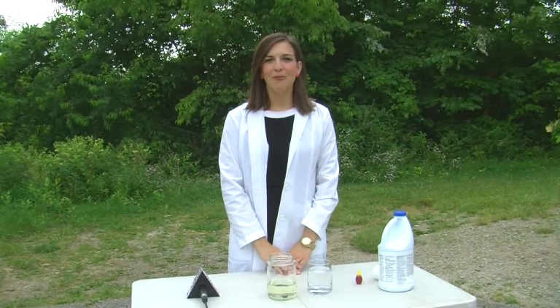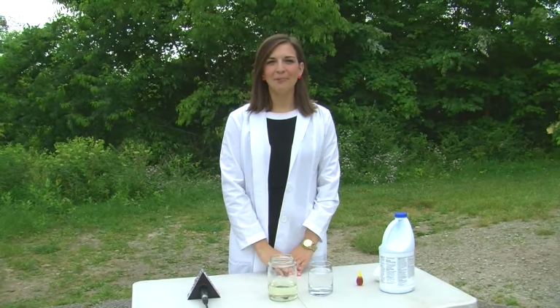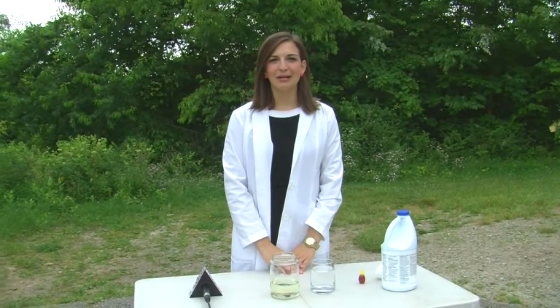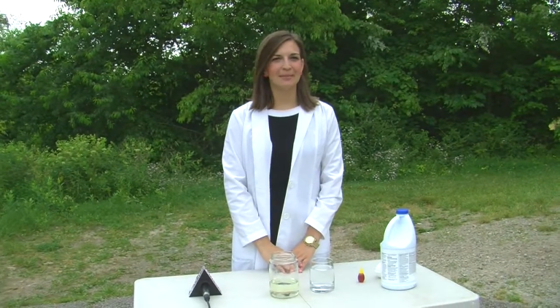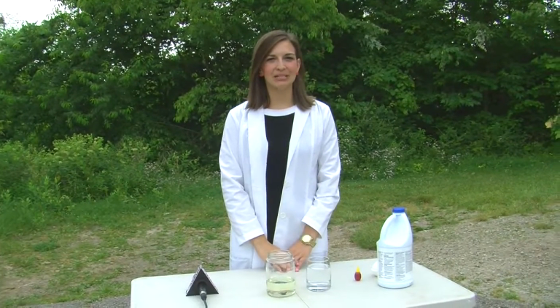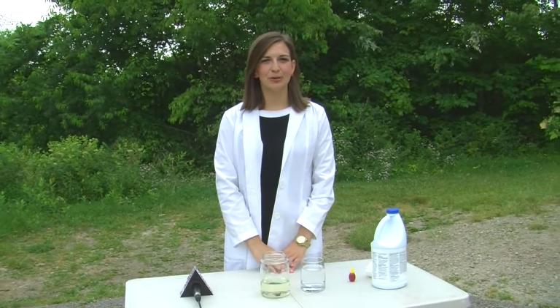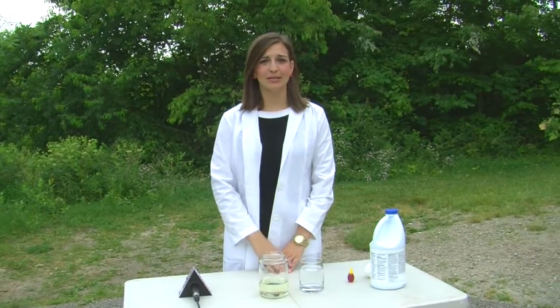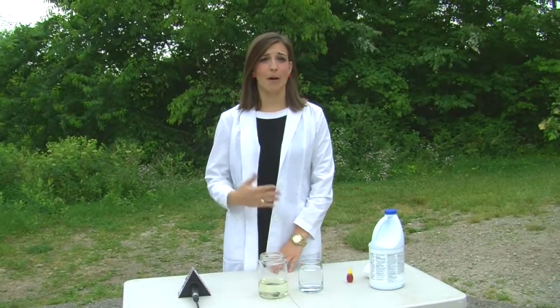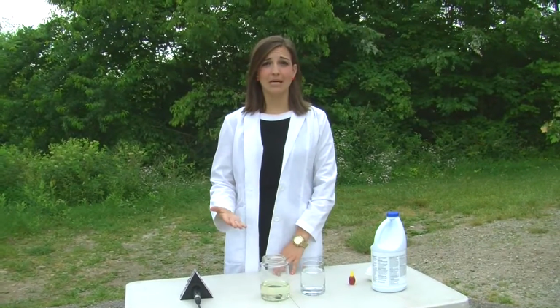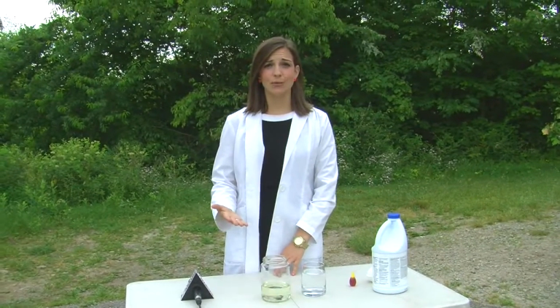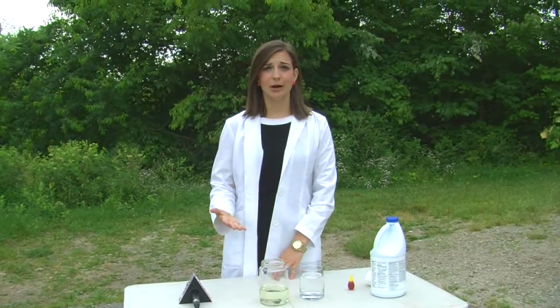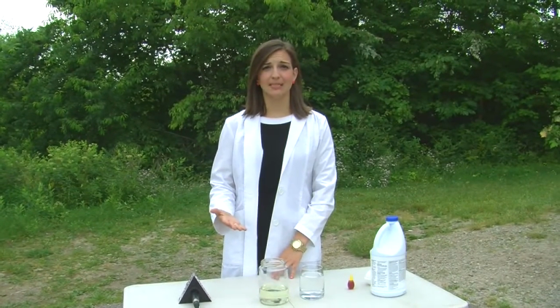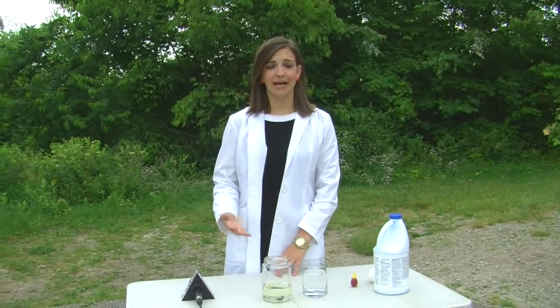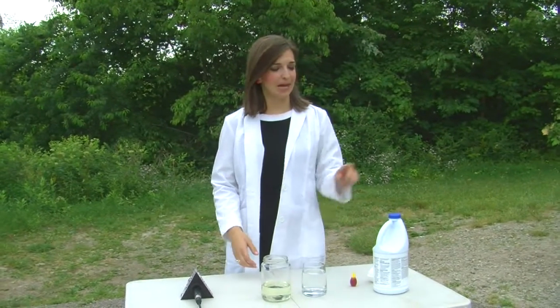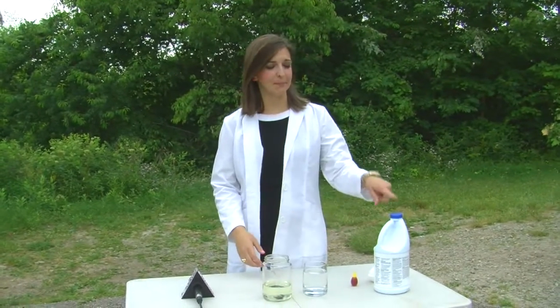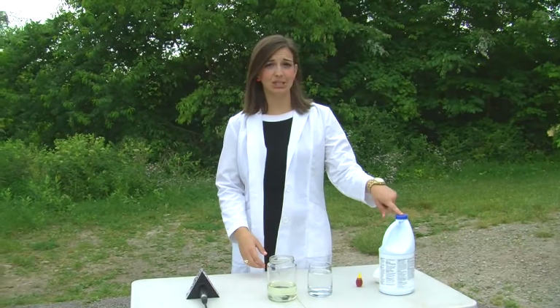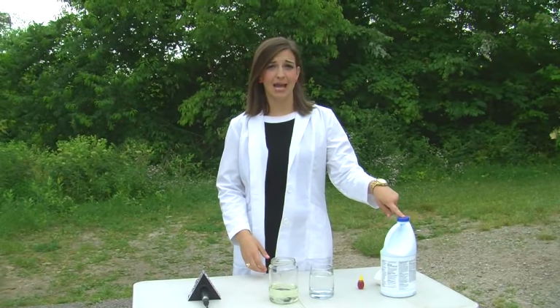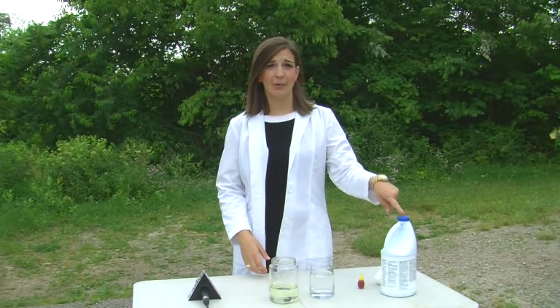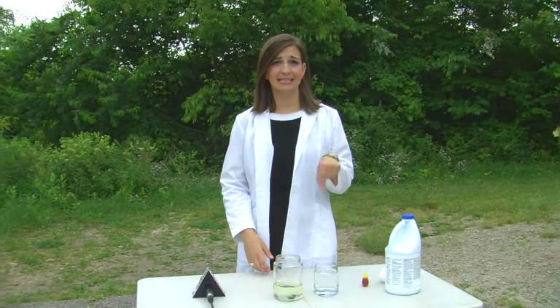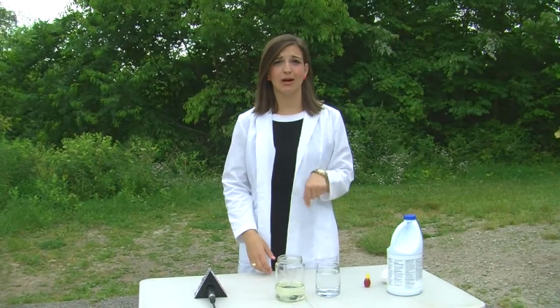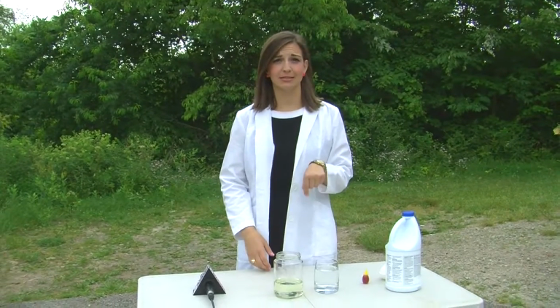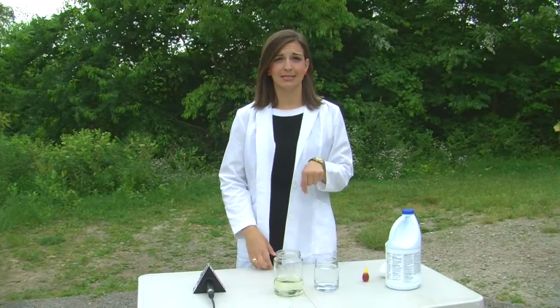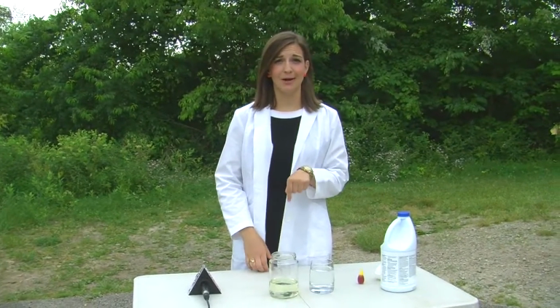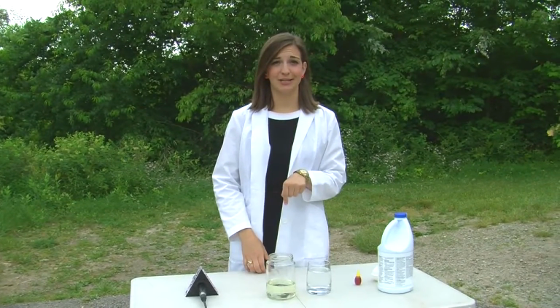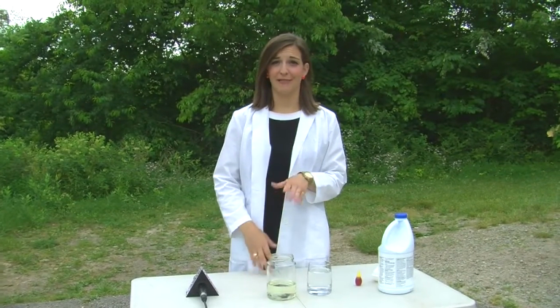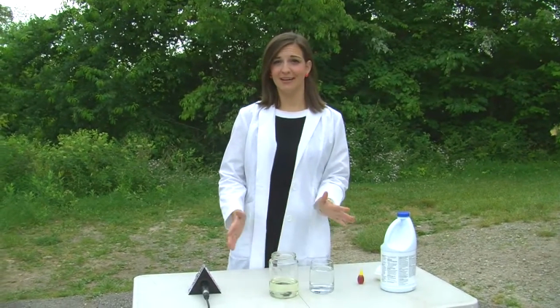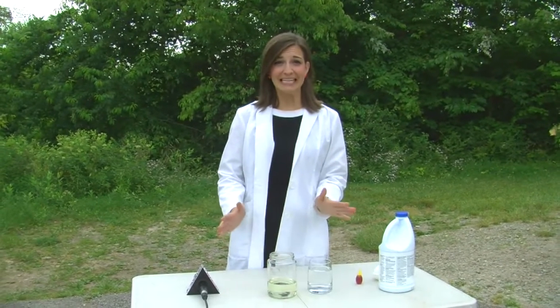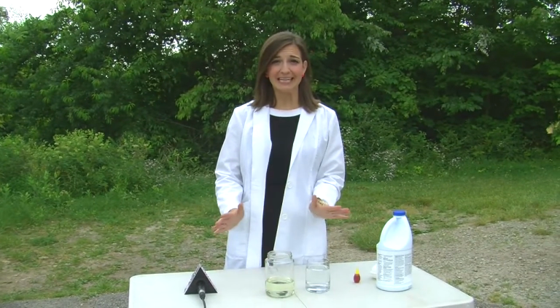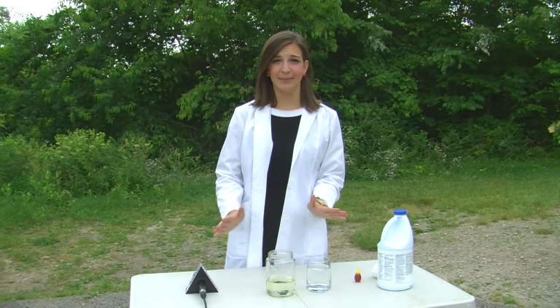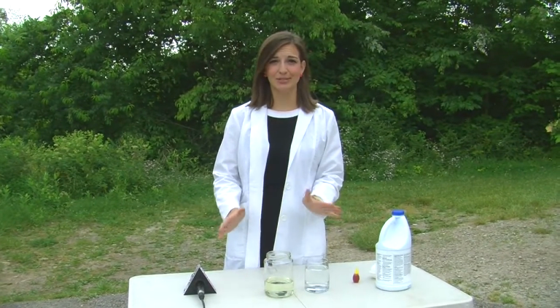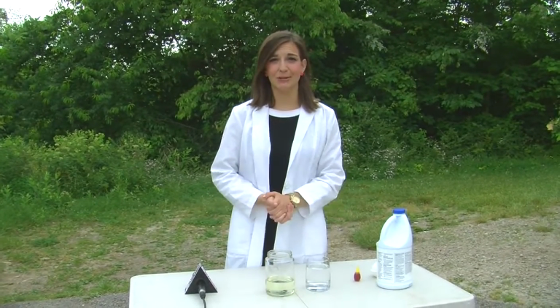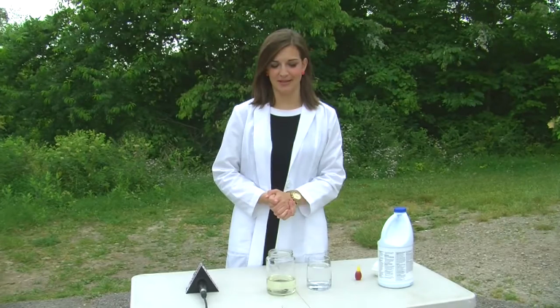Welcome back and welcome to Kate's Corner. On Monday we talked about the science behind bleach and how it gets out colors. Today we're going to do a fun, easy experiment to demonstrate that.